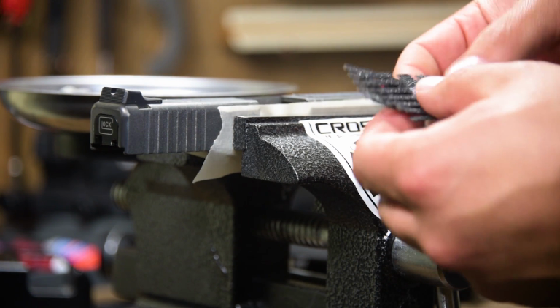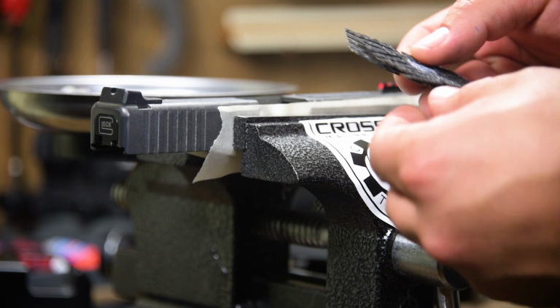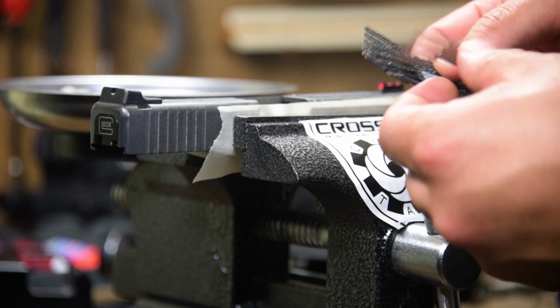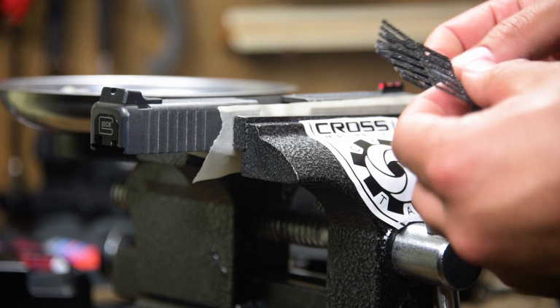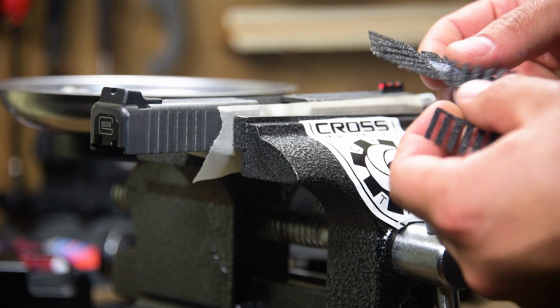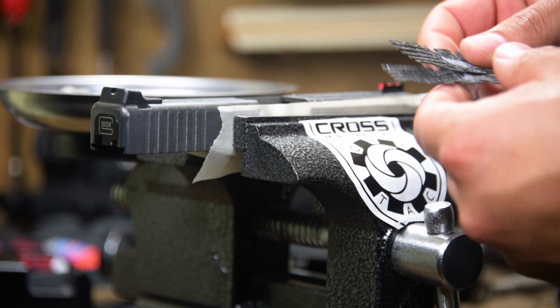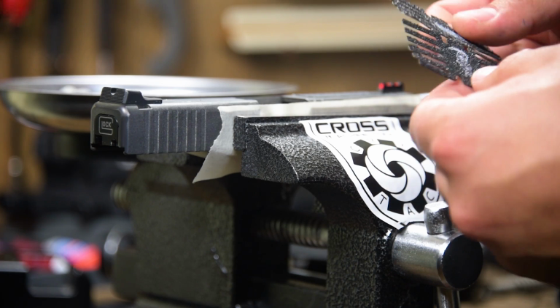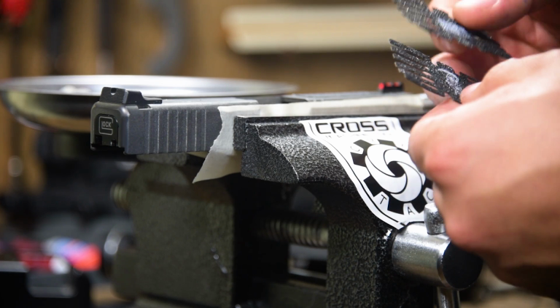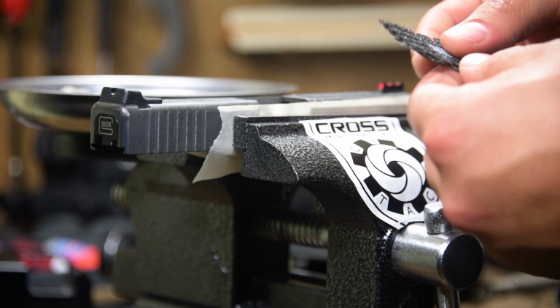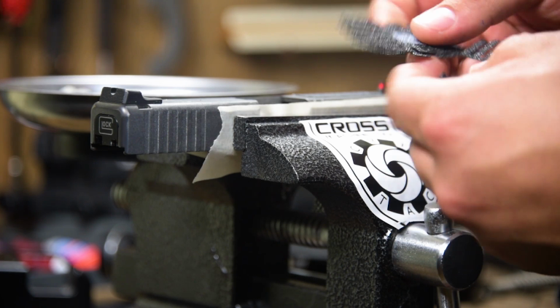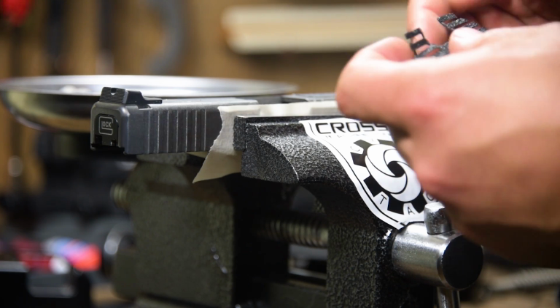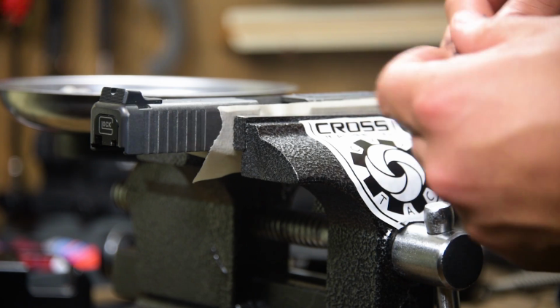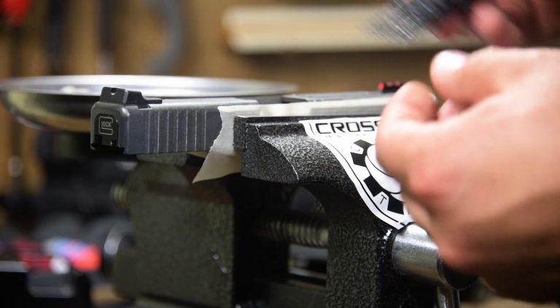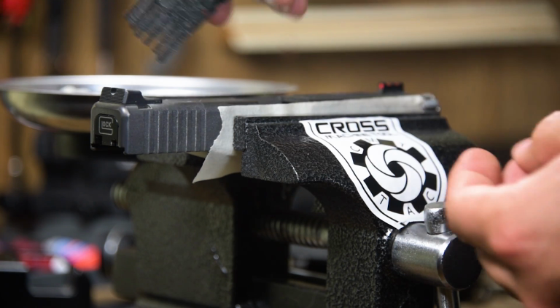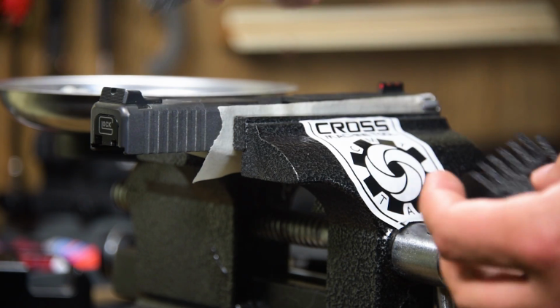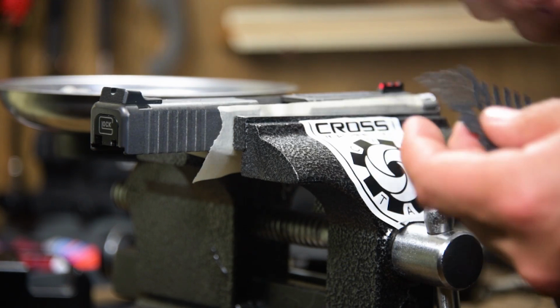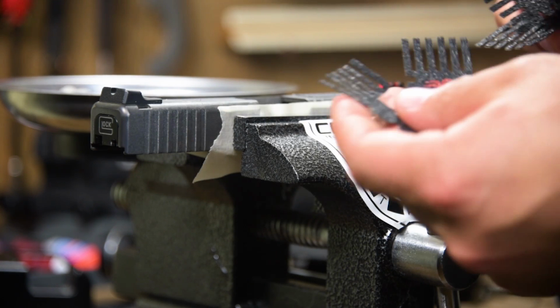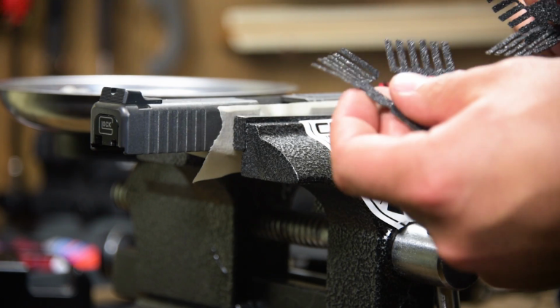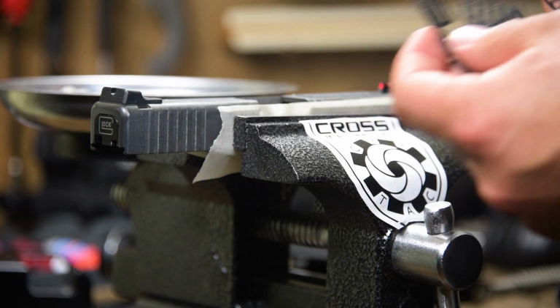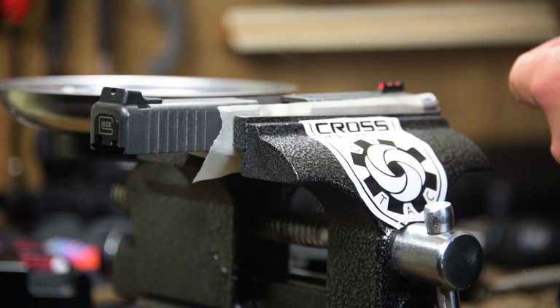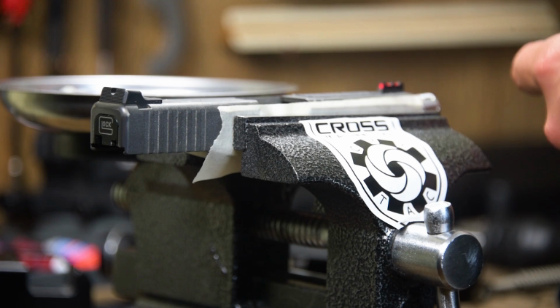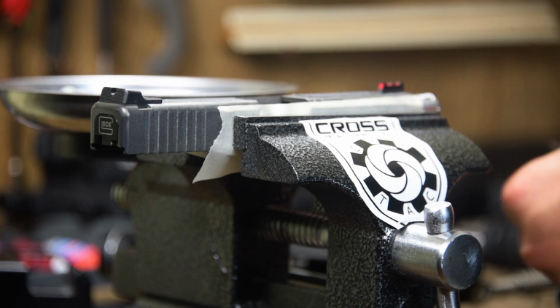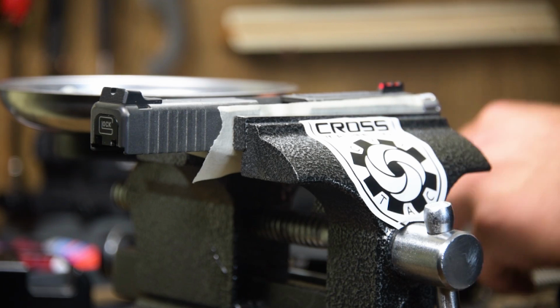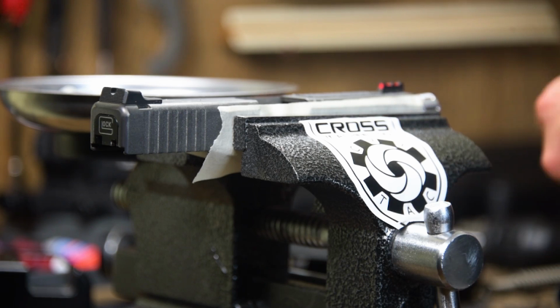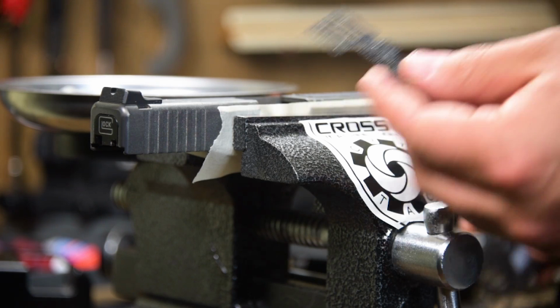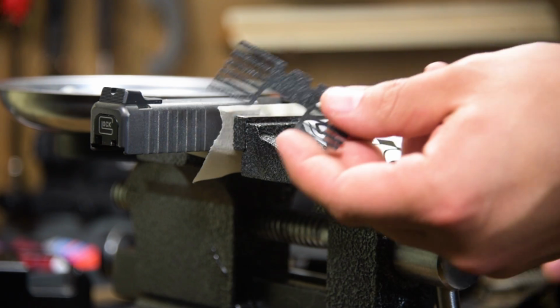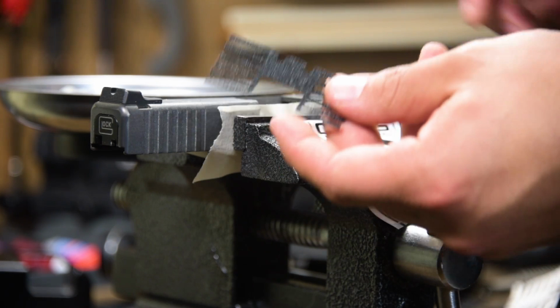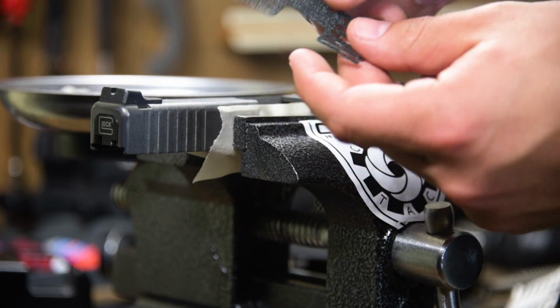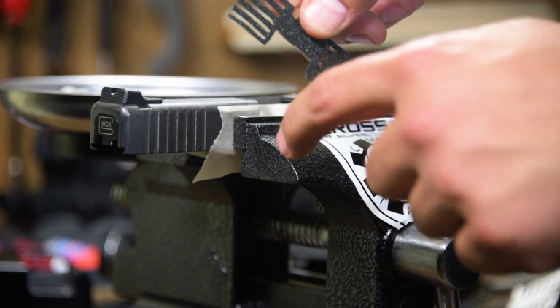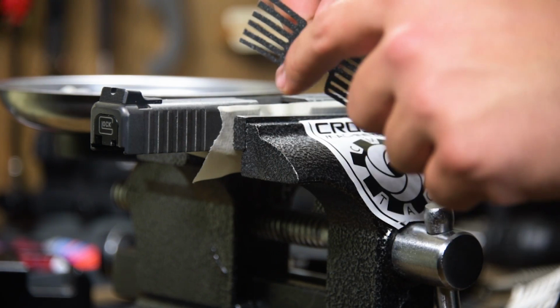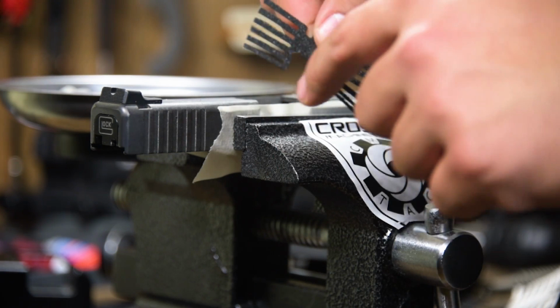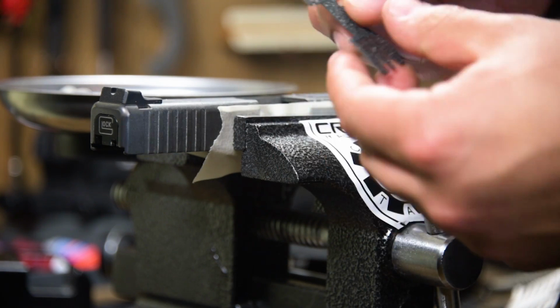You'll need to match one up that will fit with your current sights. For me, I have aftermarket sights, so I need one of these that has the cutout in it.